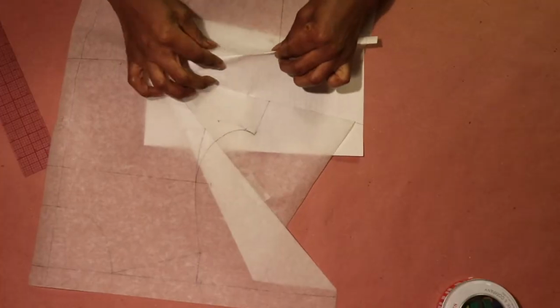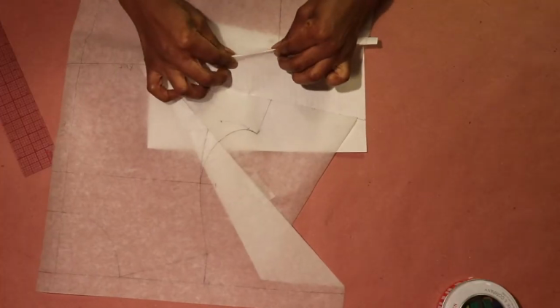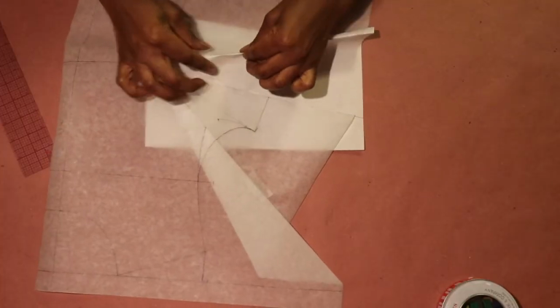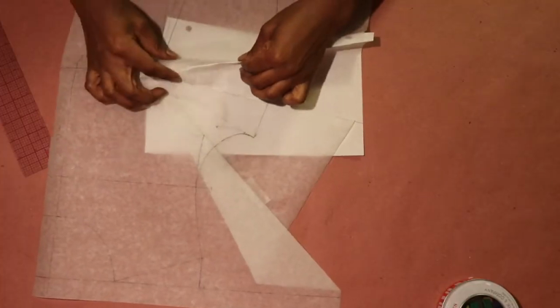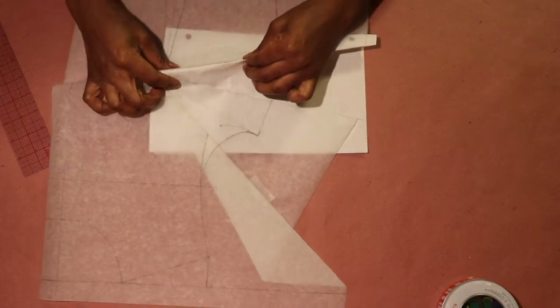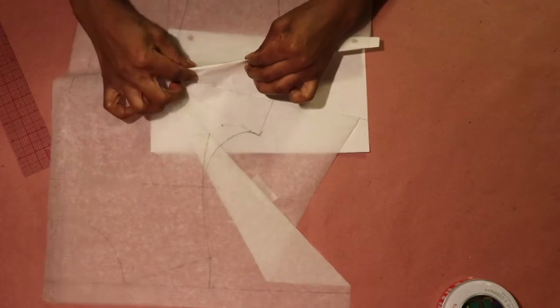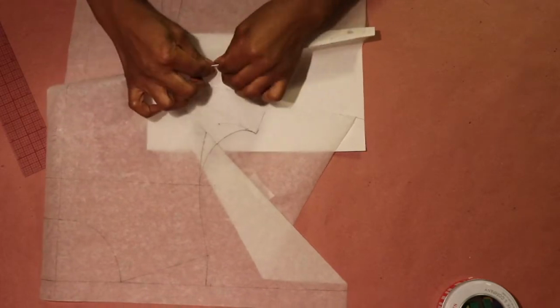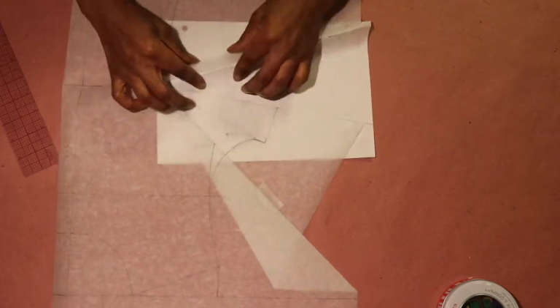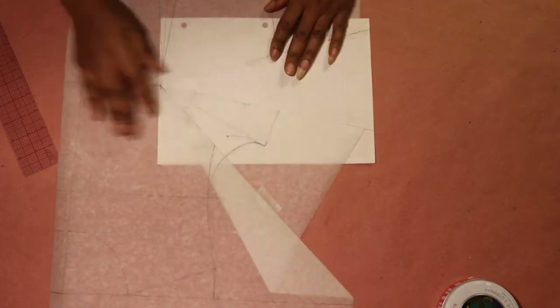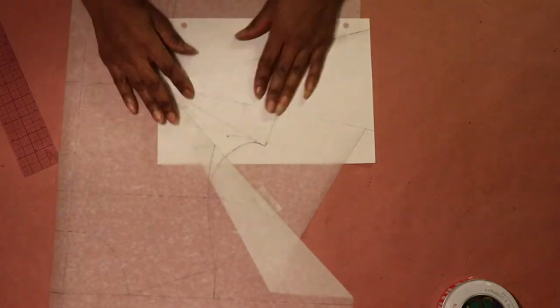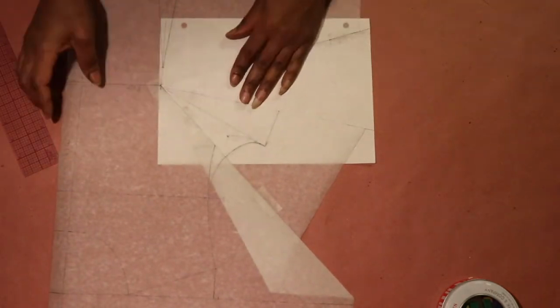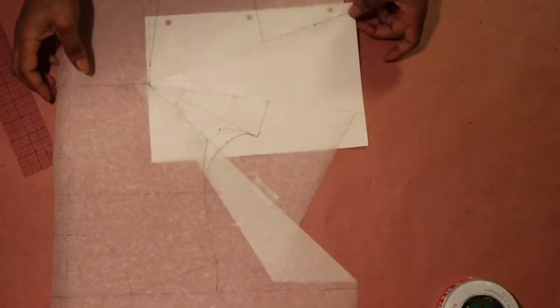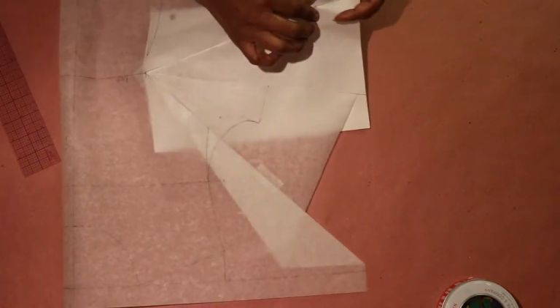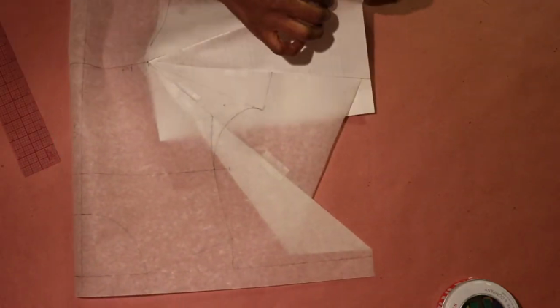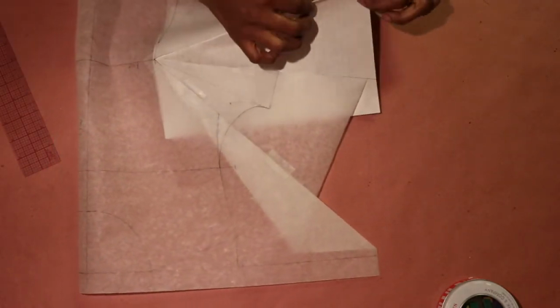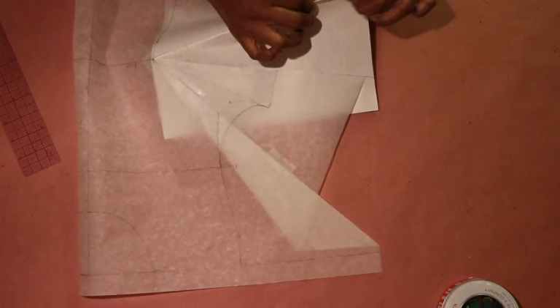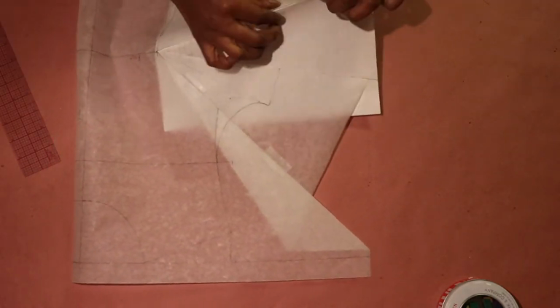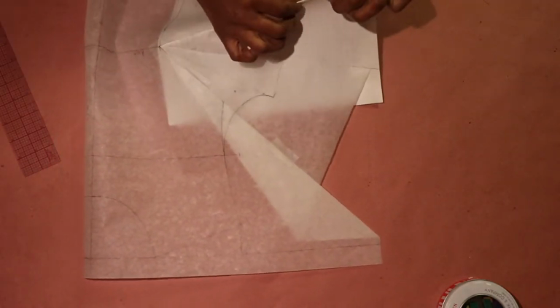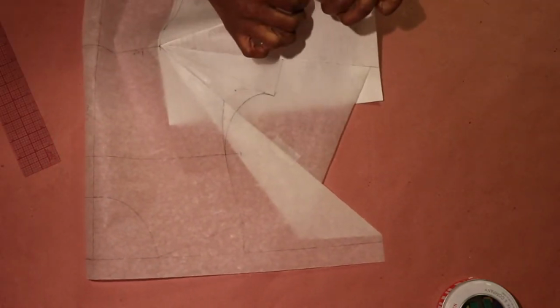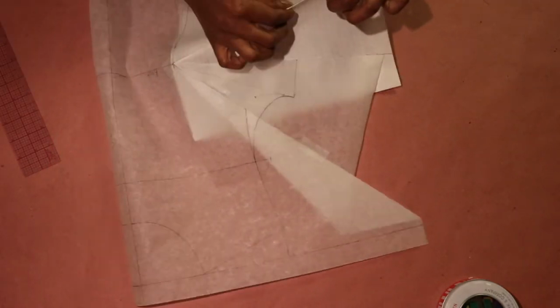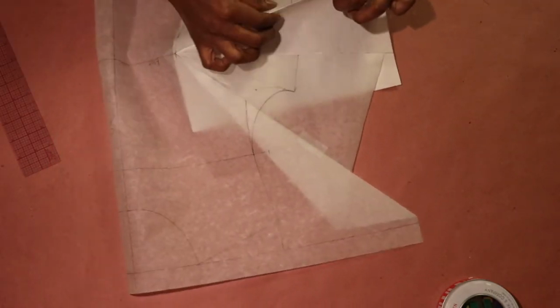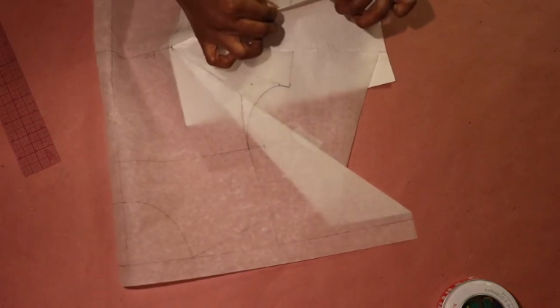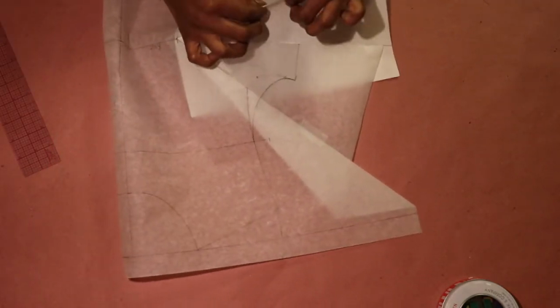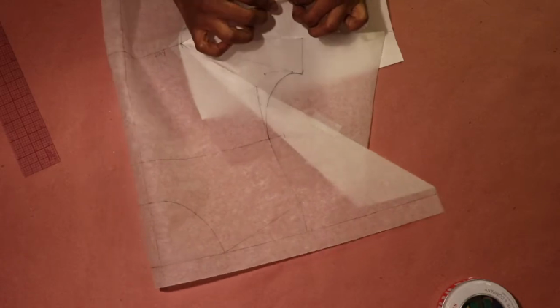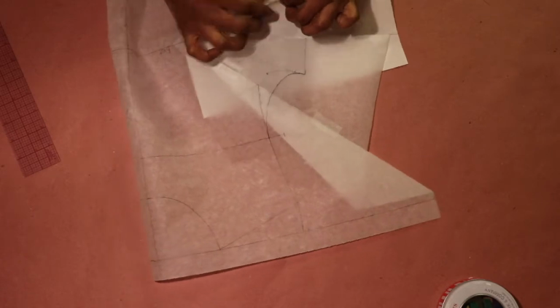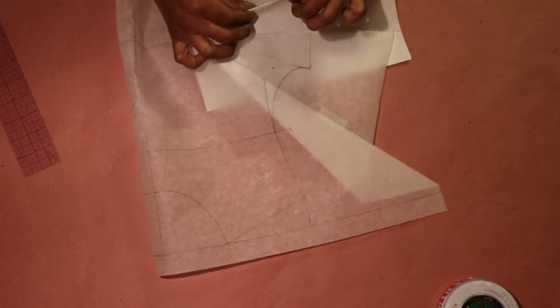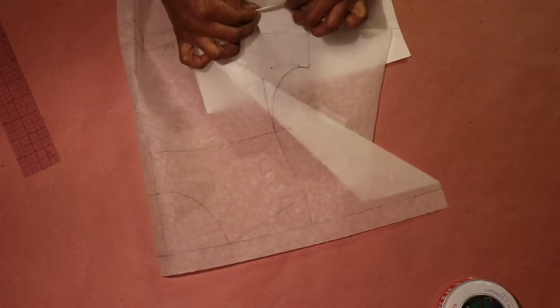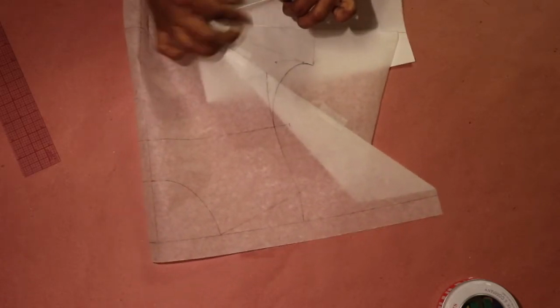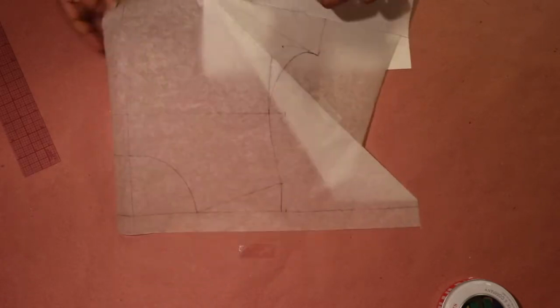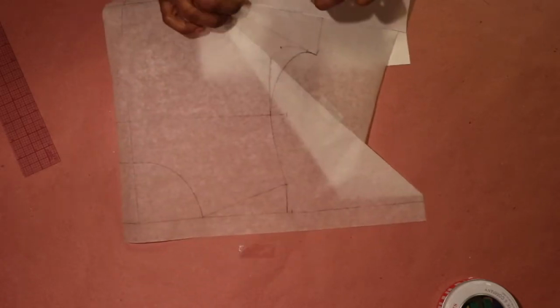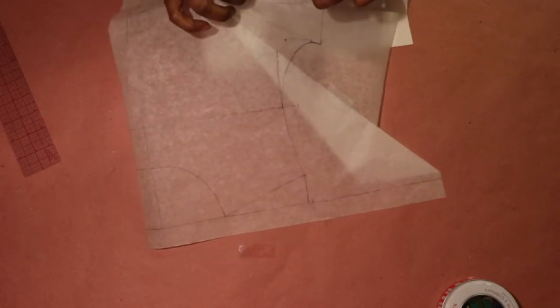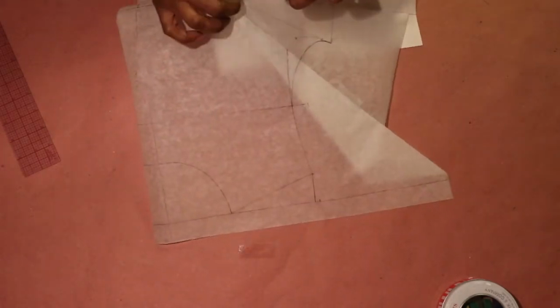After I was done adjusting the front armhole, I drew in the side seam and folded the side seam dart to make sure that the side seam line is straight.